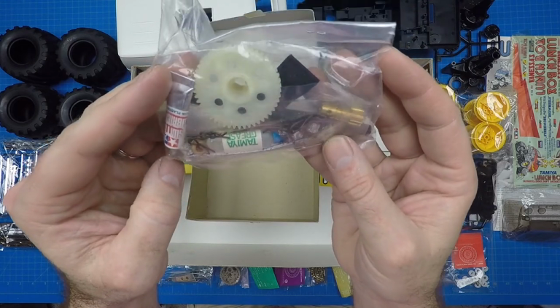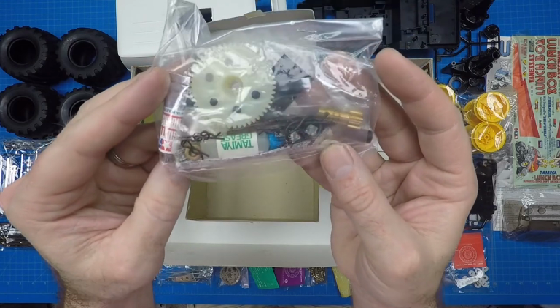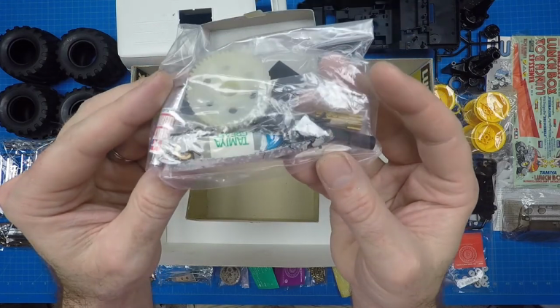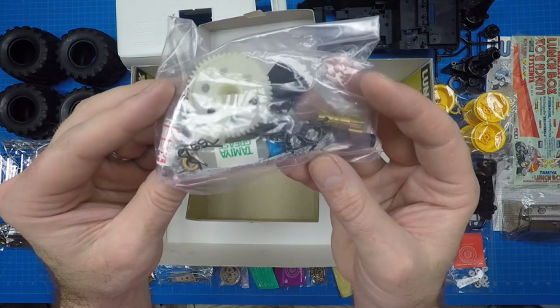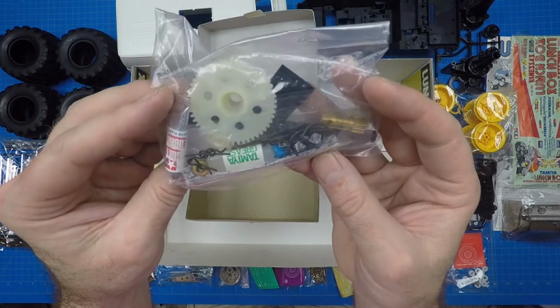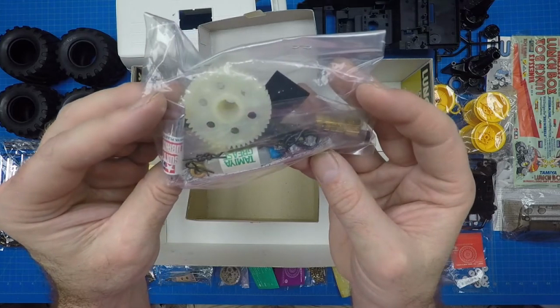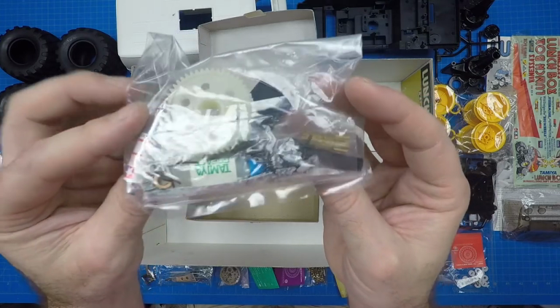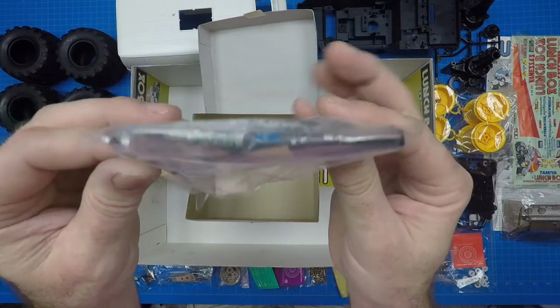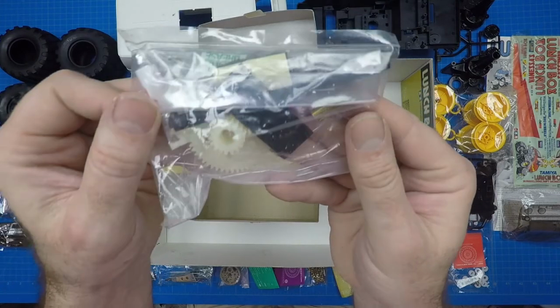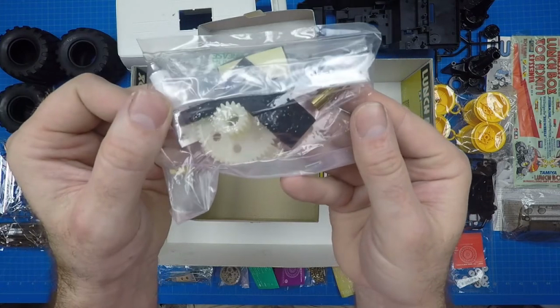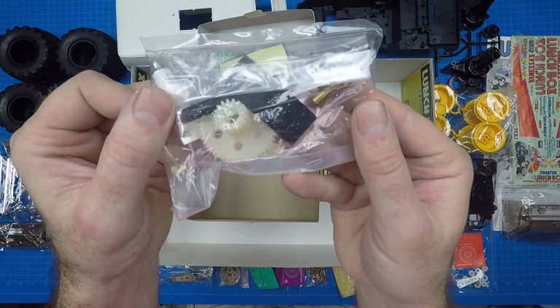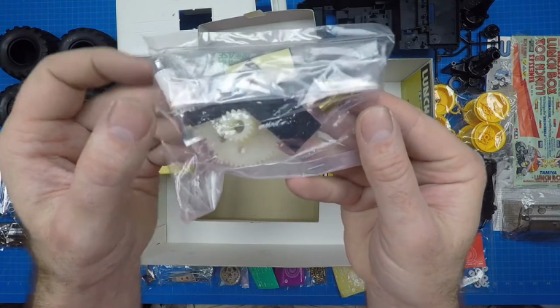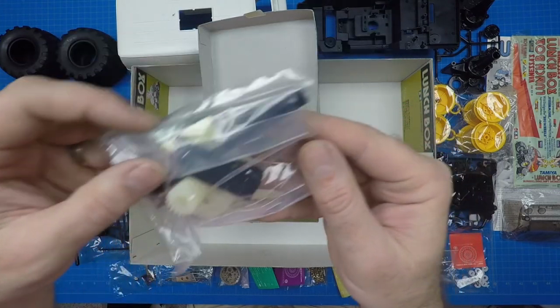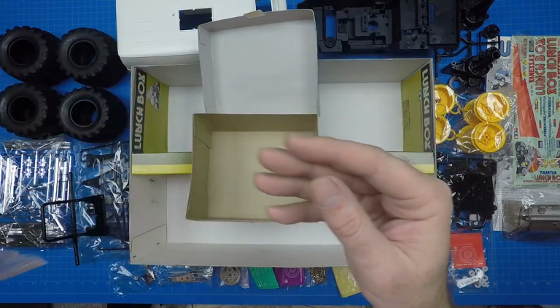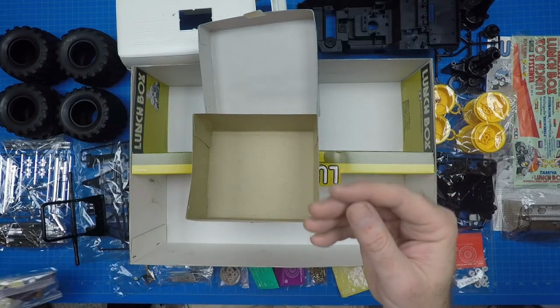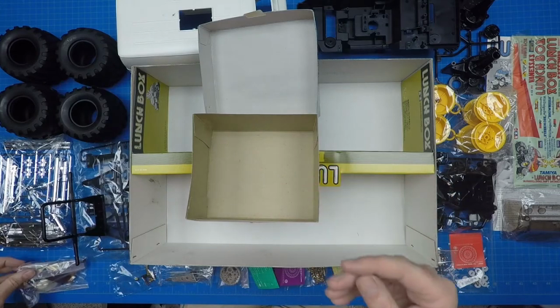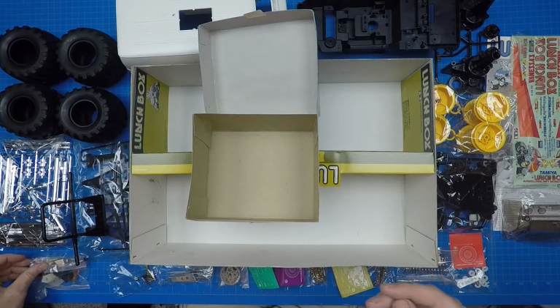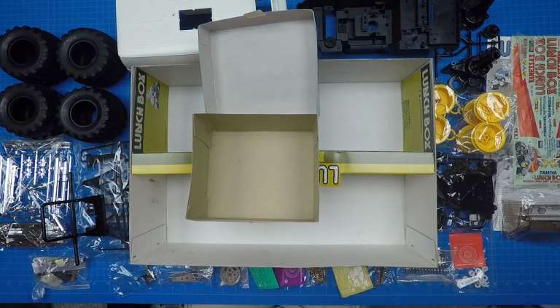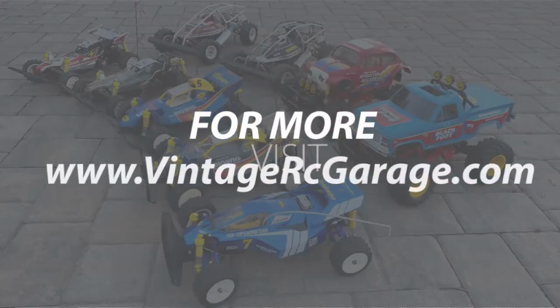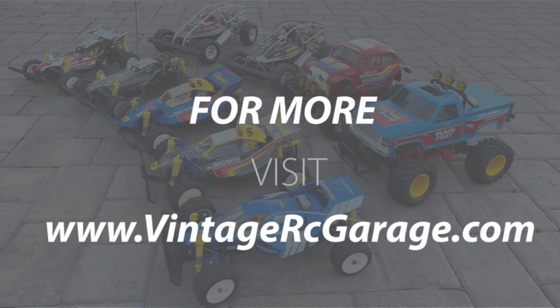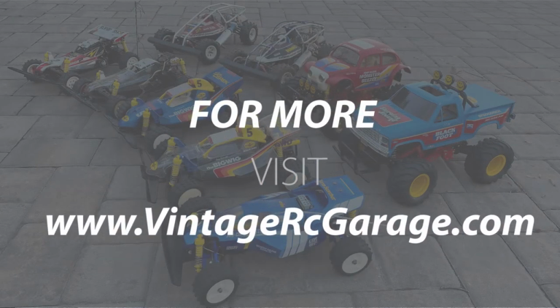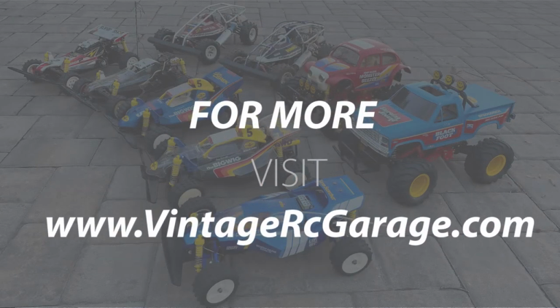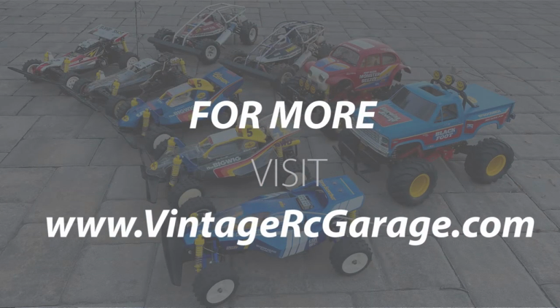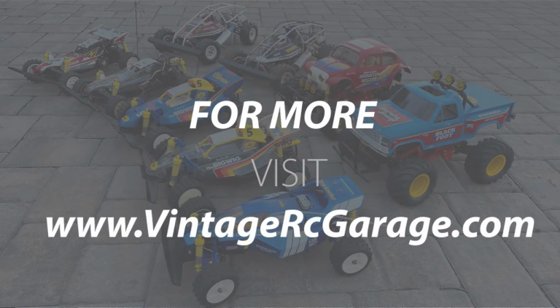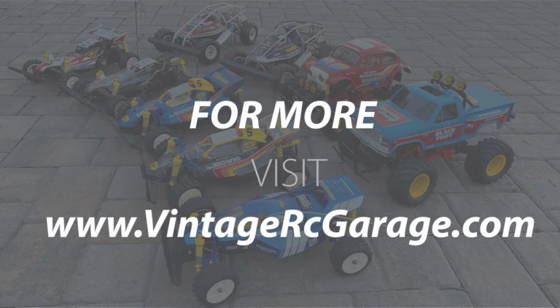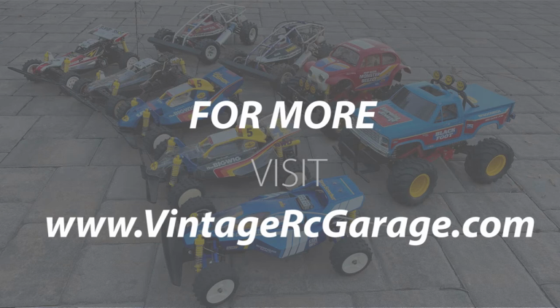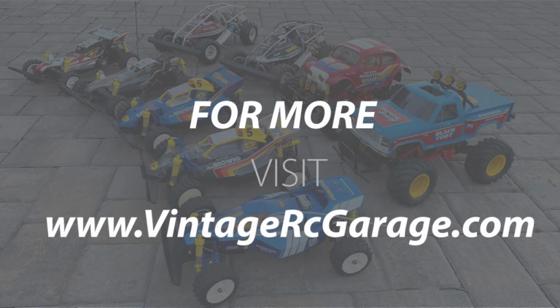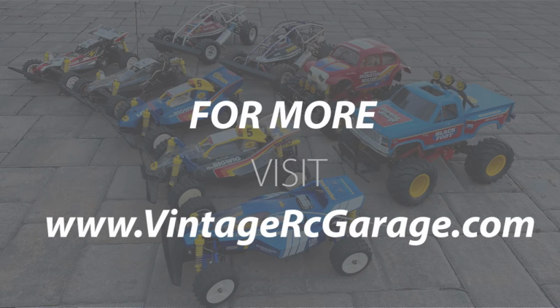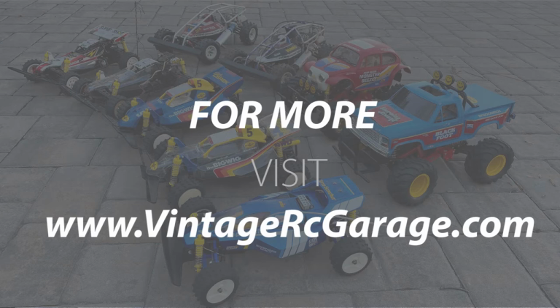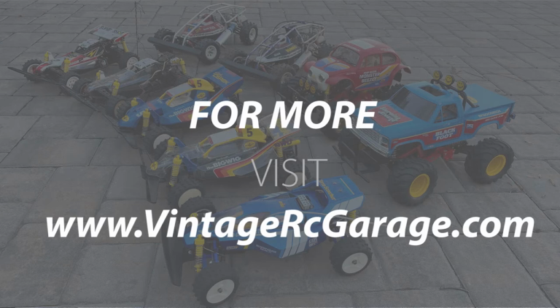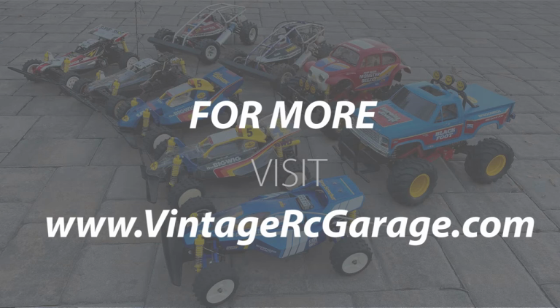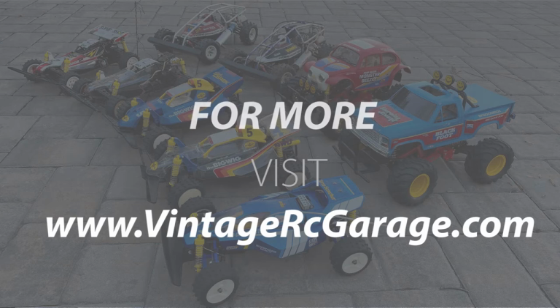Thanks for watching my unboxing of the Tamiya Lunchbox. Stay tuned for my next video in the Lunchbox series where we'll be doing a detailed comparison of the Lunchbox and its re-release. If you have a request for my next unboxing, visit my blog collection page at VintageRCGarage.com and send me a note. See you next time.